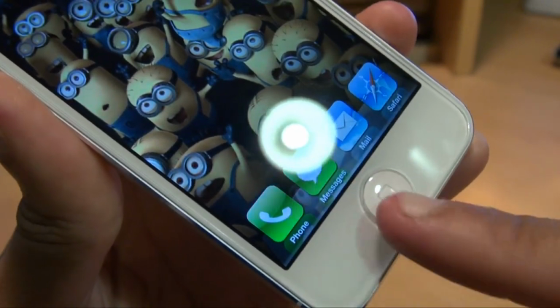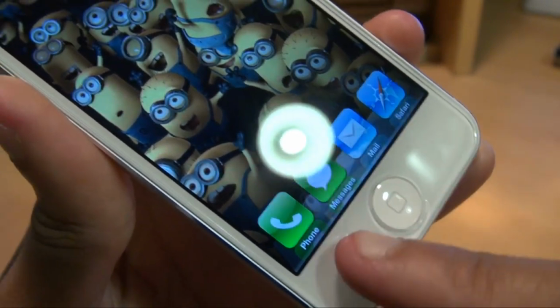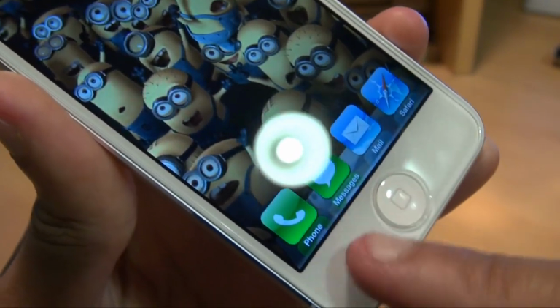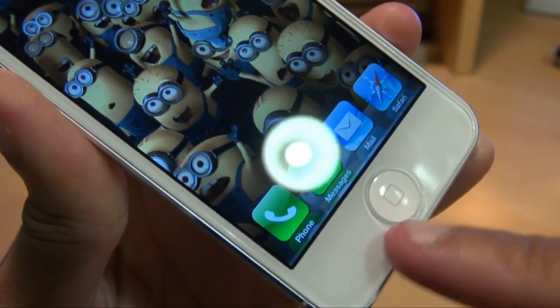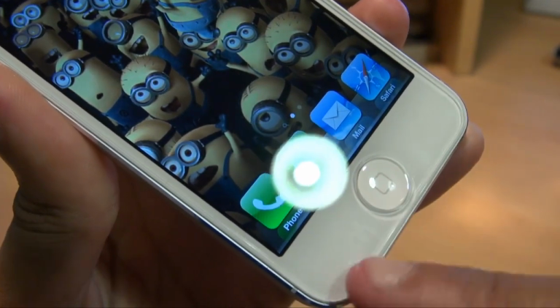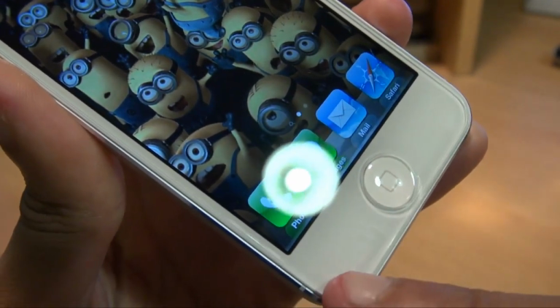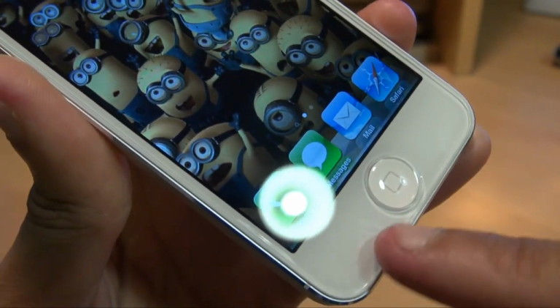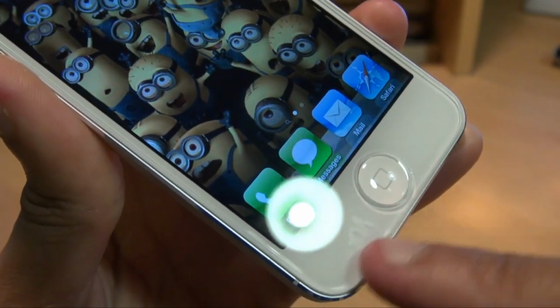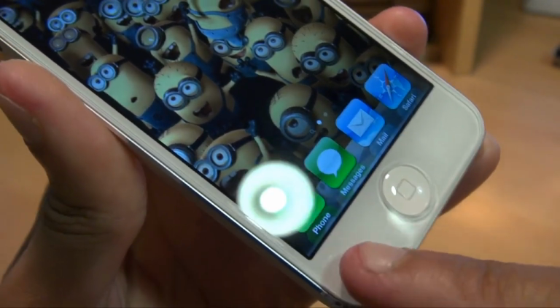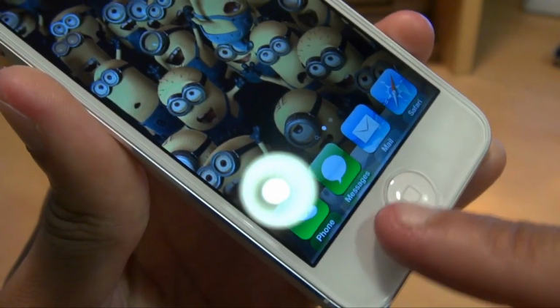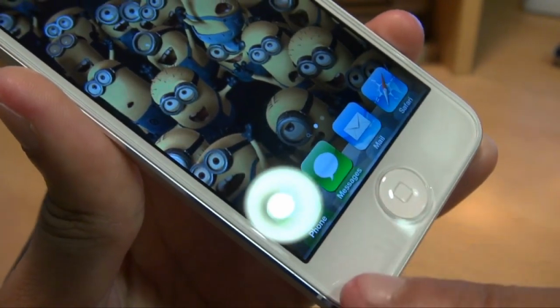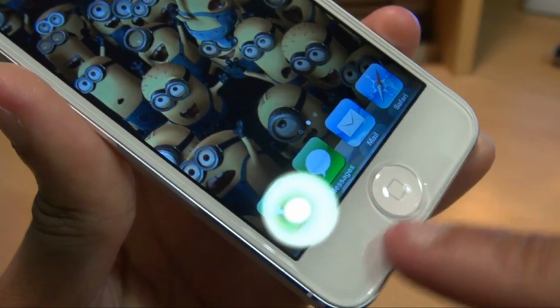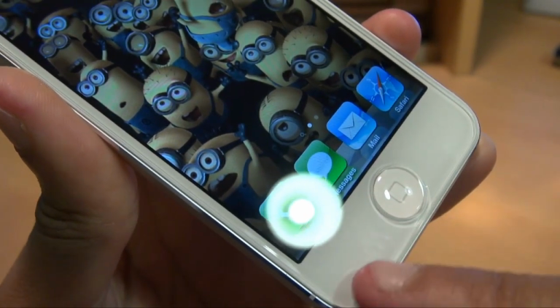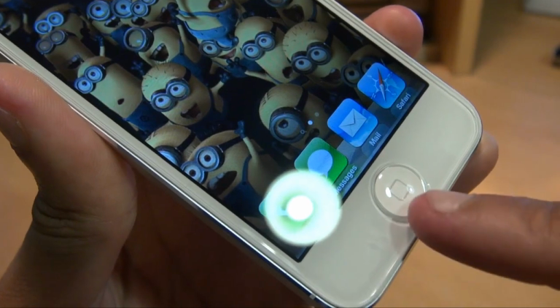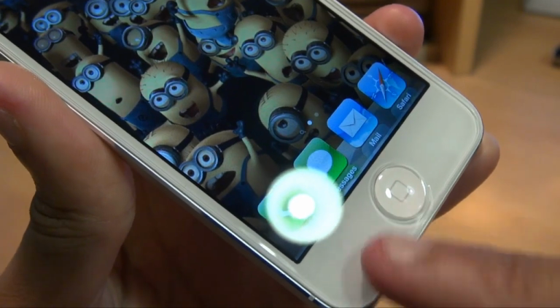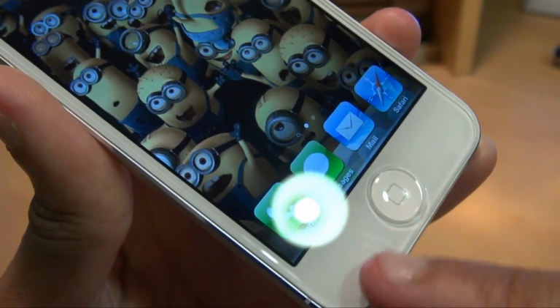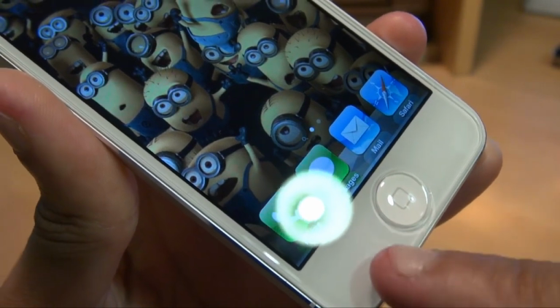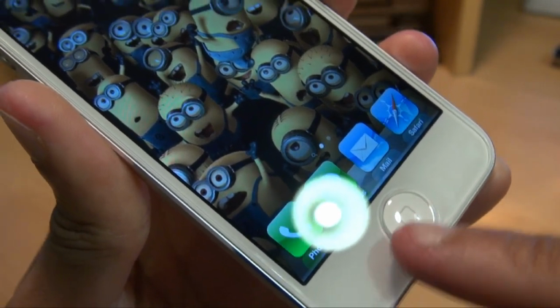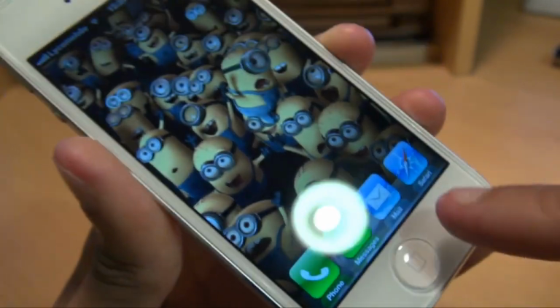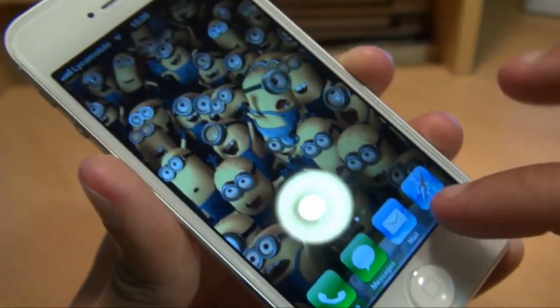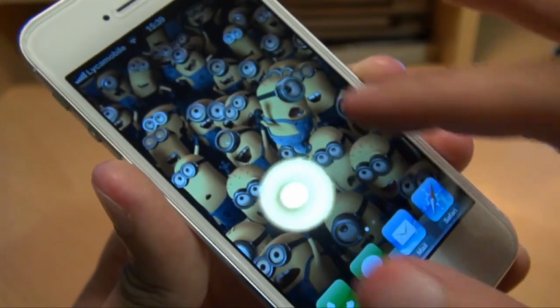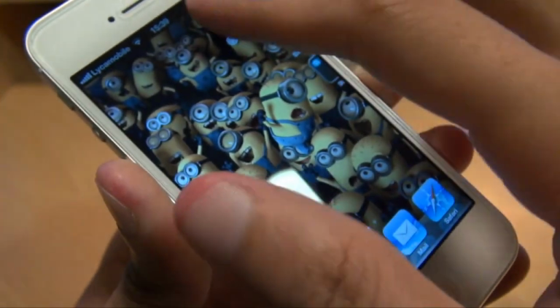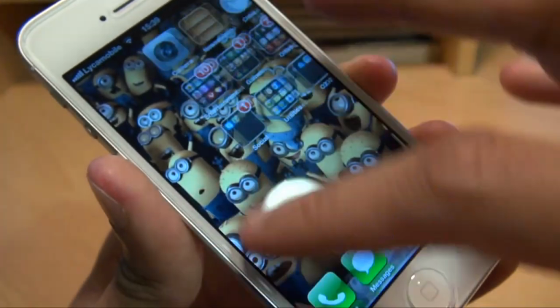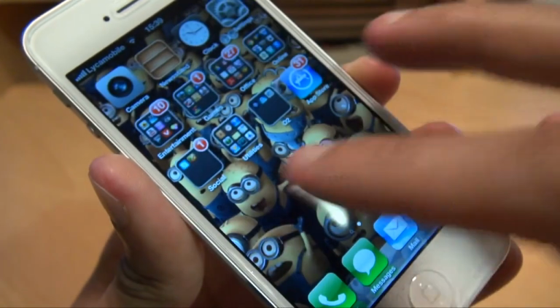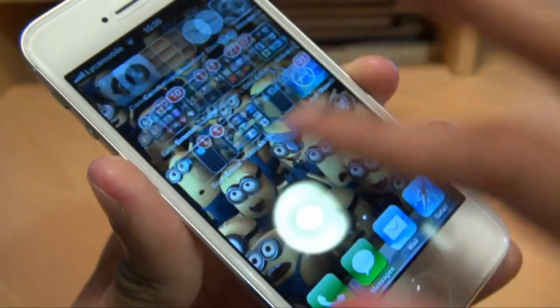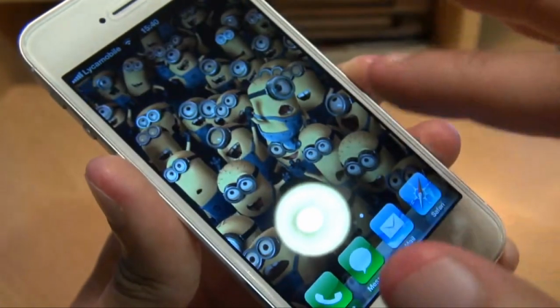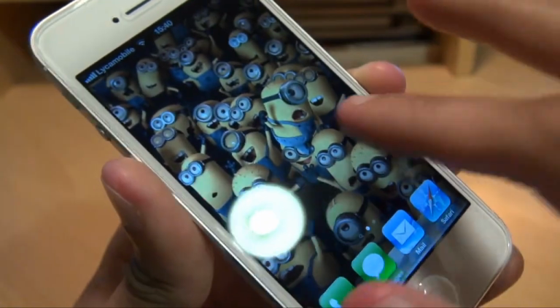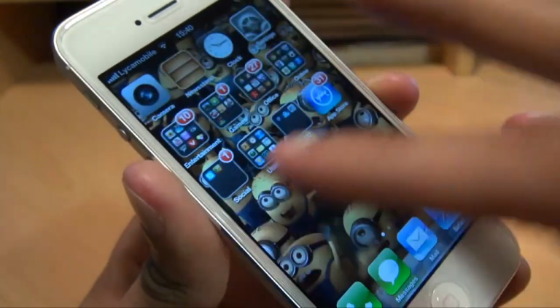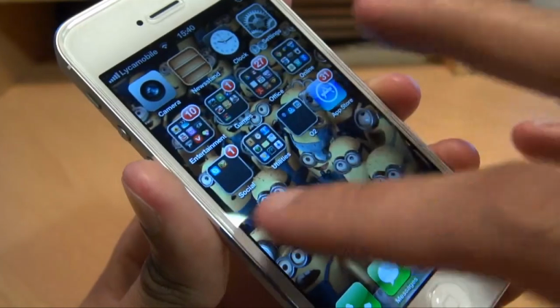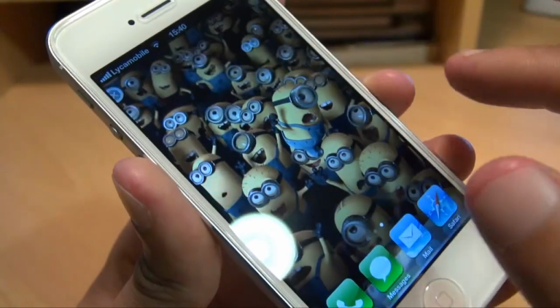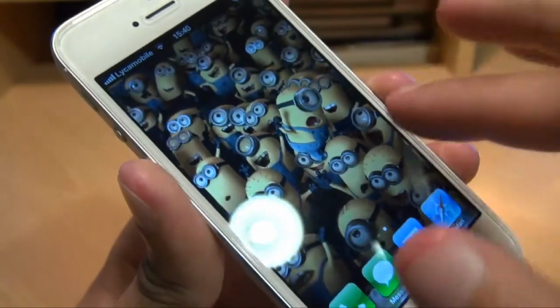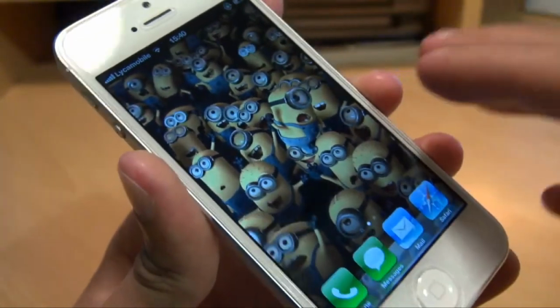The instructions do state that it may disappear over the next couple of days, so I'll leave that alone and see what it does. But there's nothing on the screen itself, which is the main part I was concerned with.